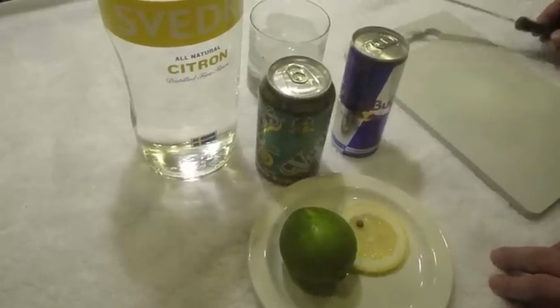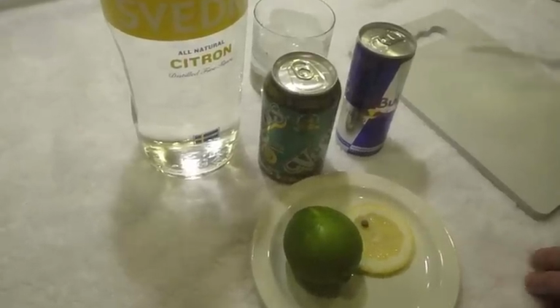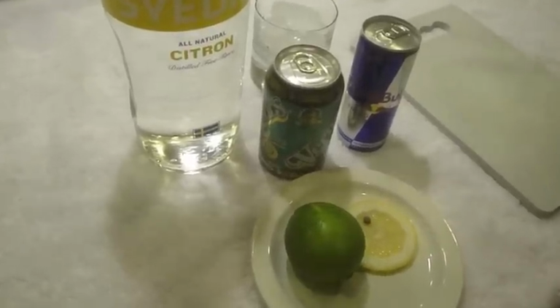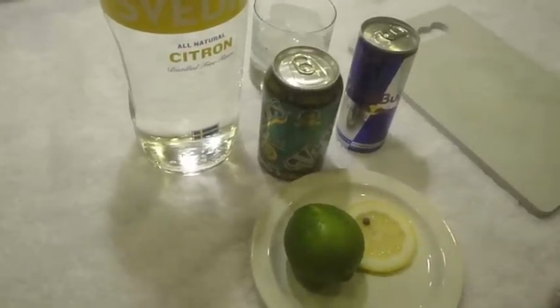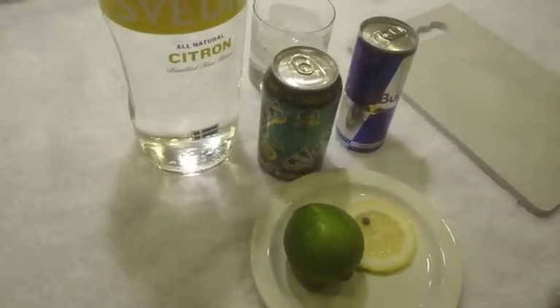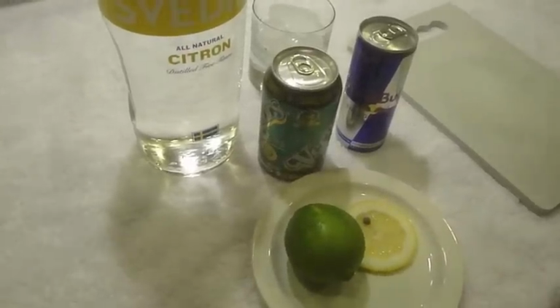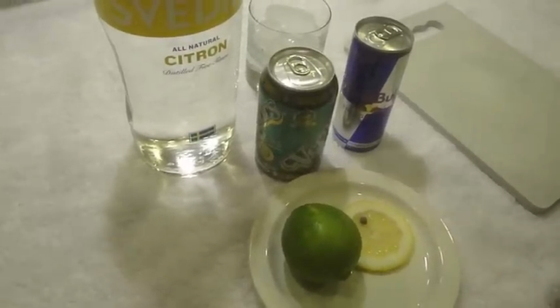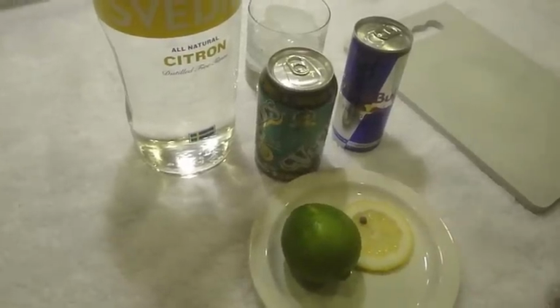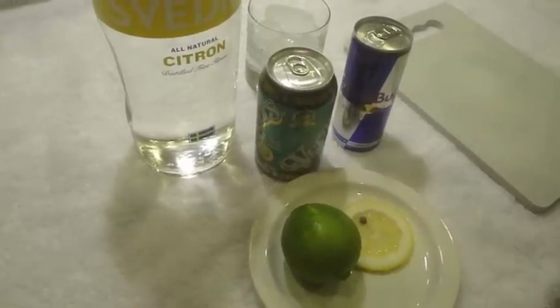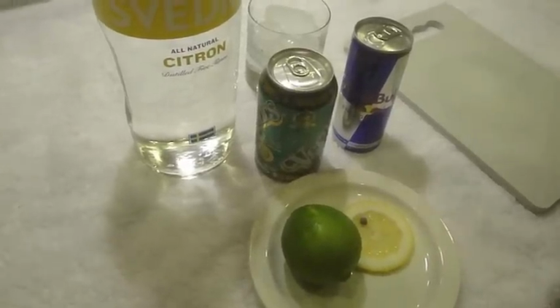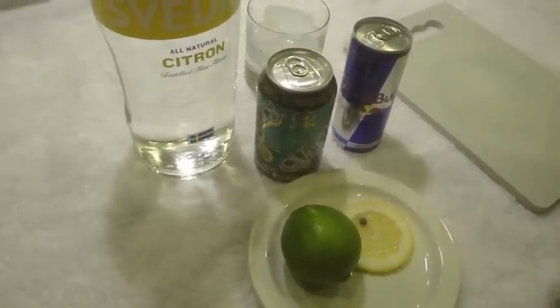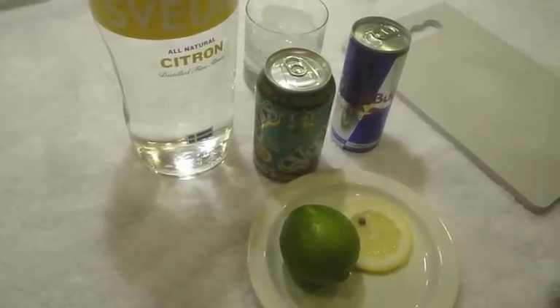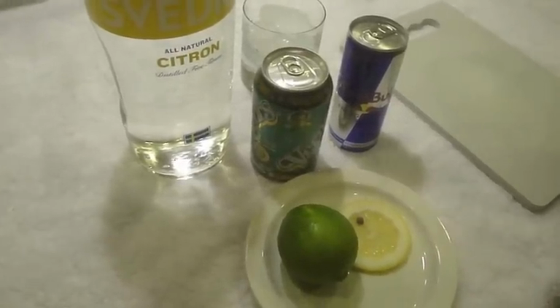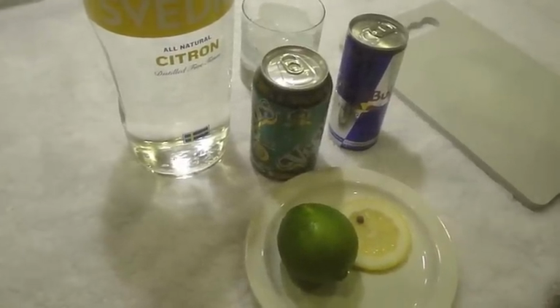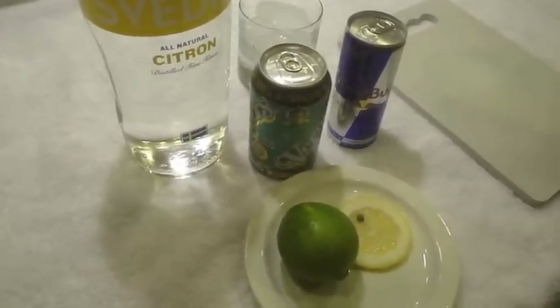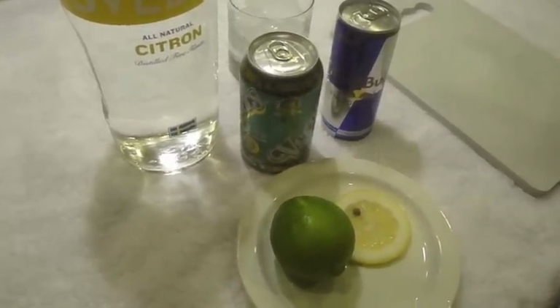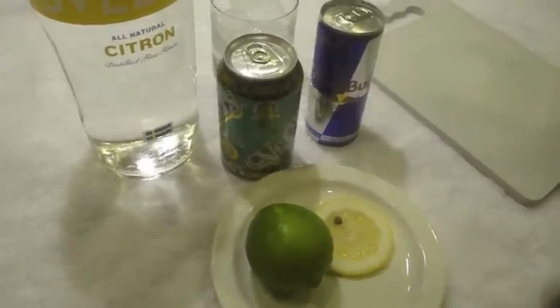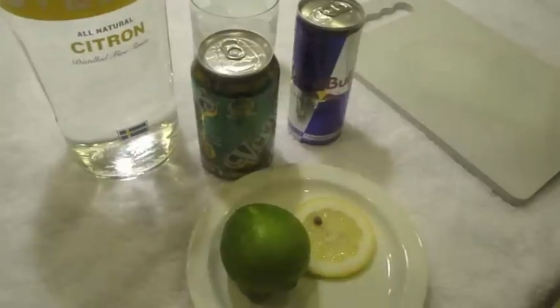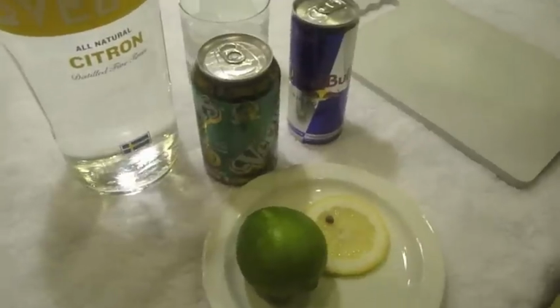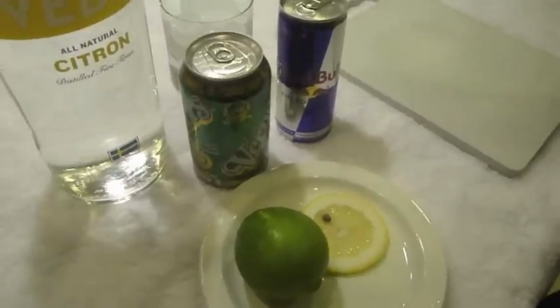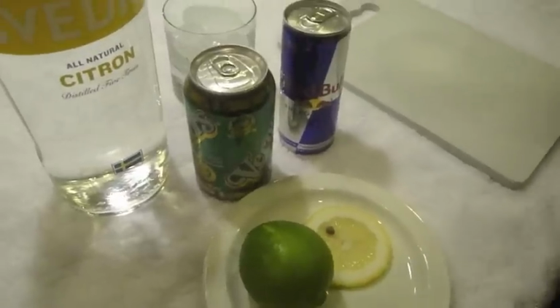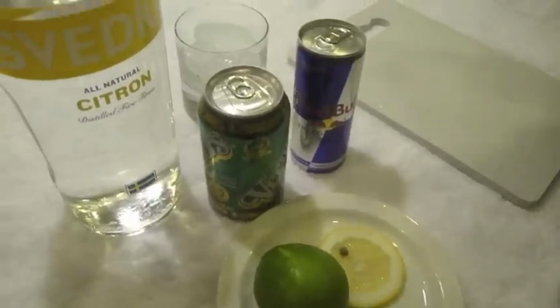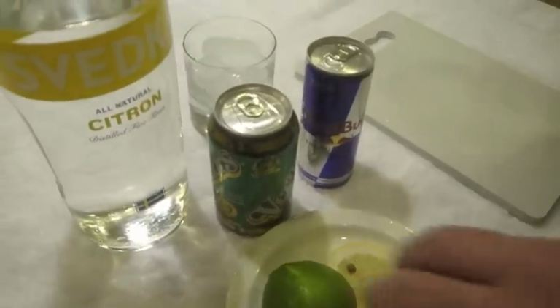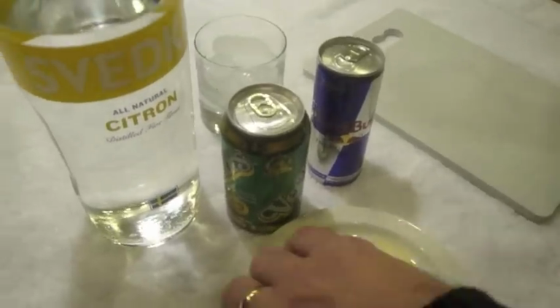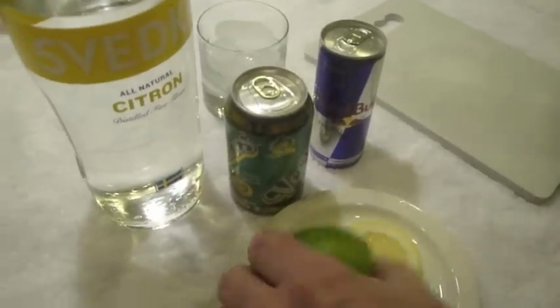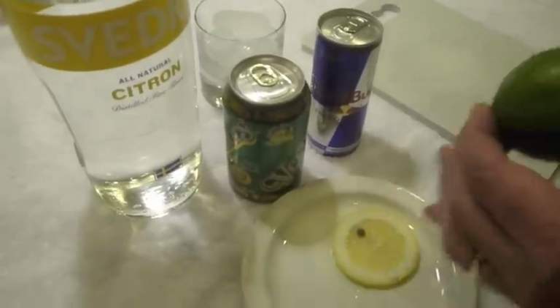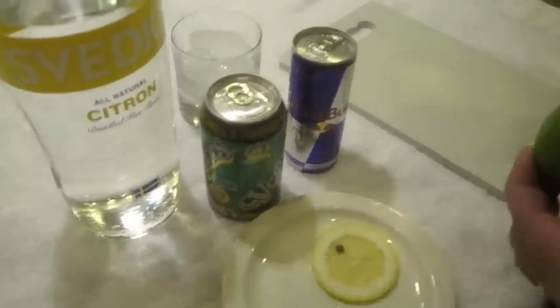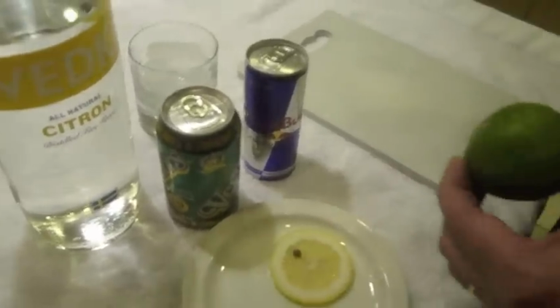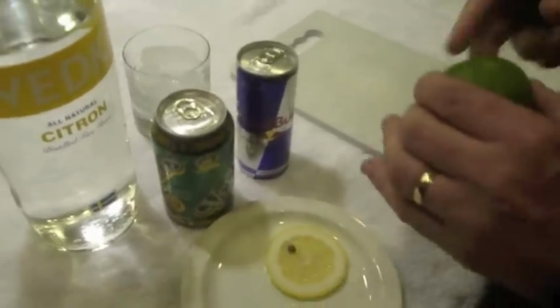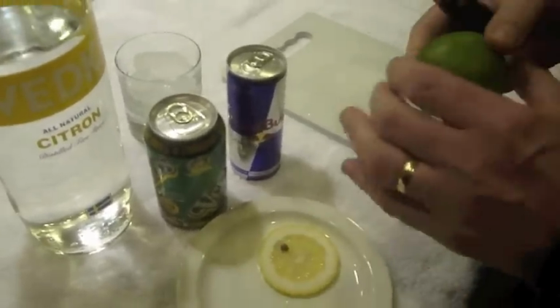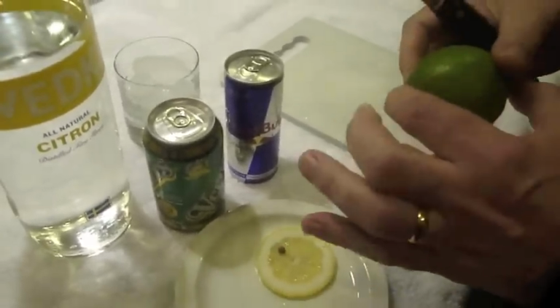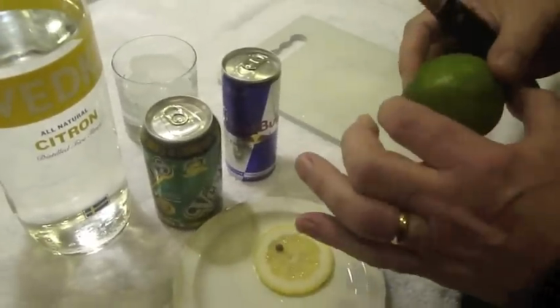We're here to introduce the Transit of Venus Cosmic Cocktail. Right now you see the Transit of Venus Cosmic Cocktail in kit form. We're going to show you how to make one.